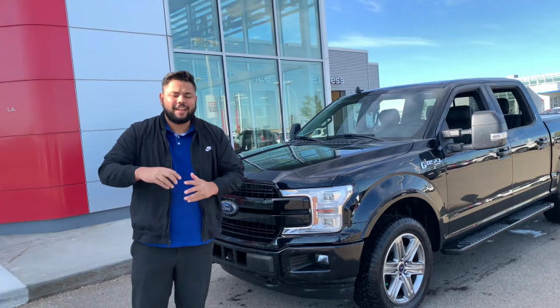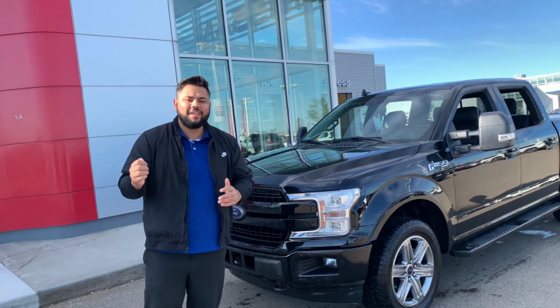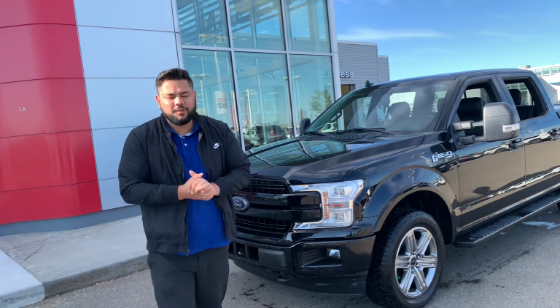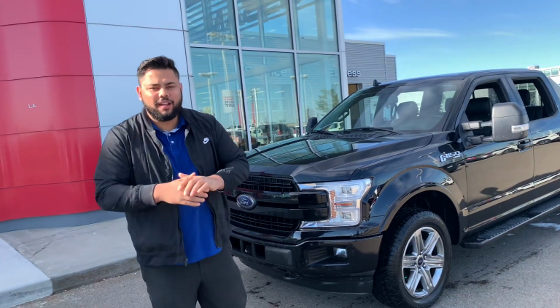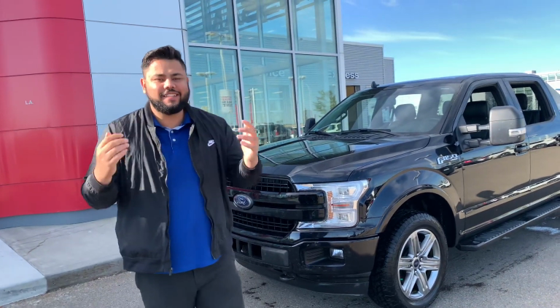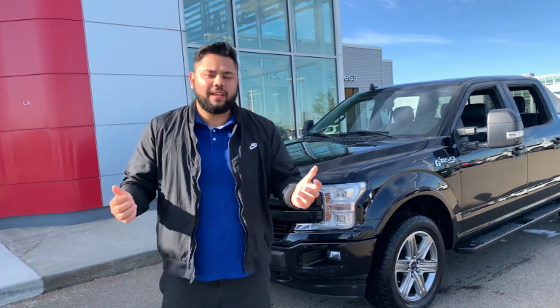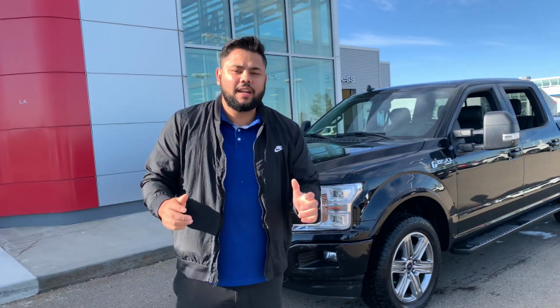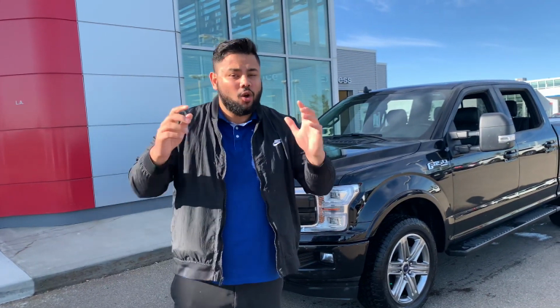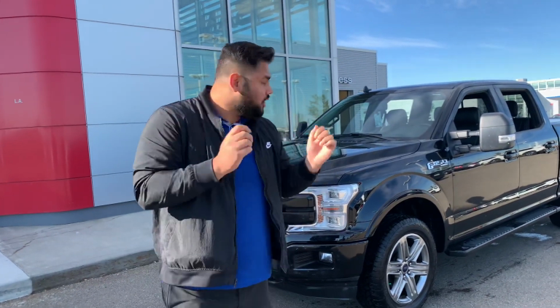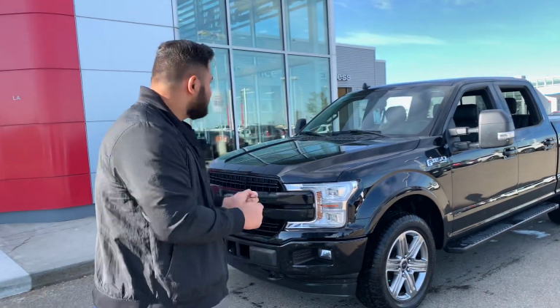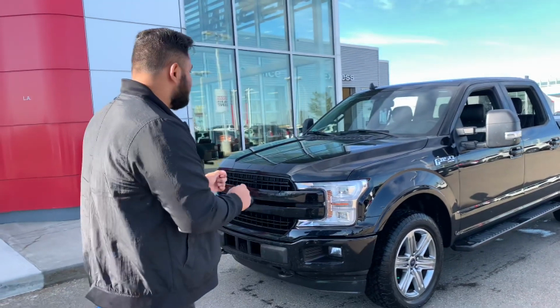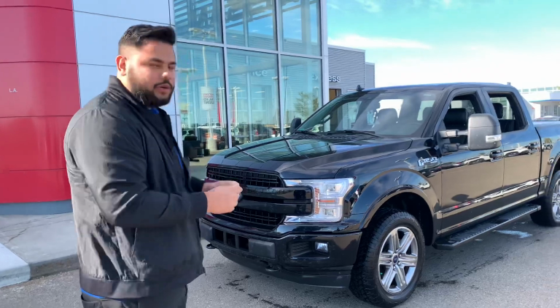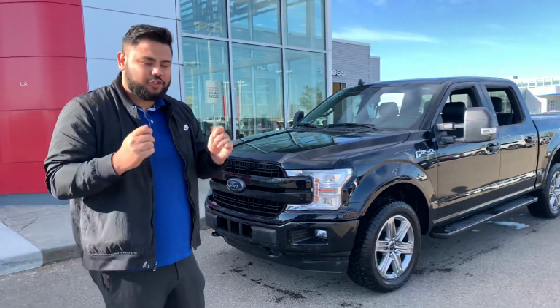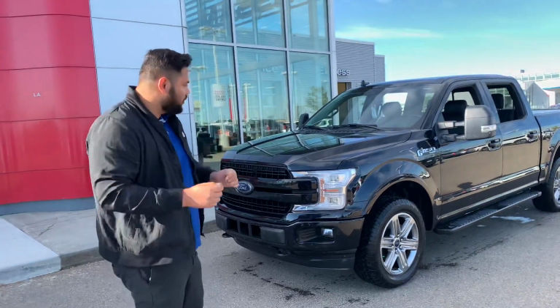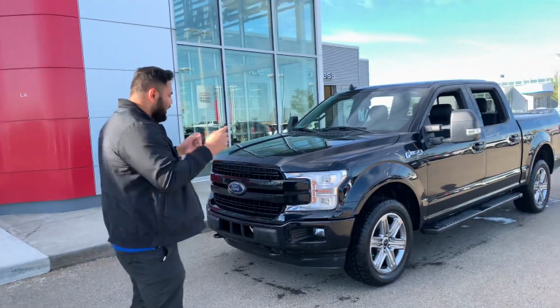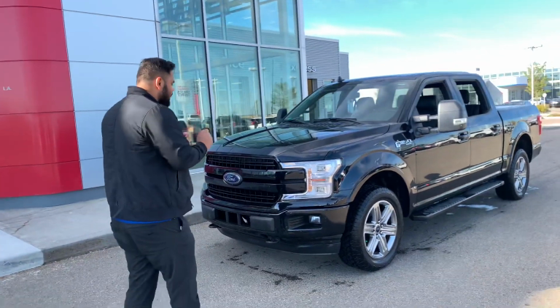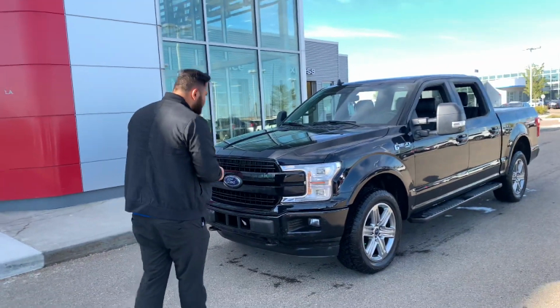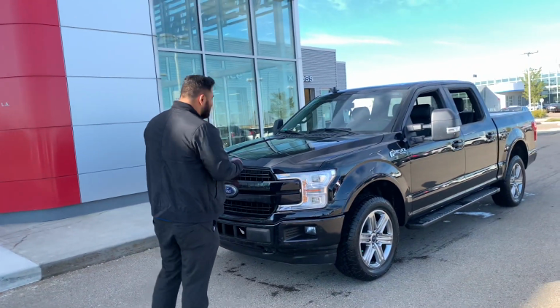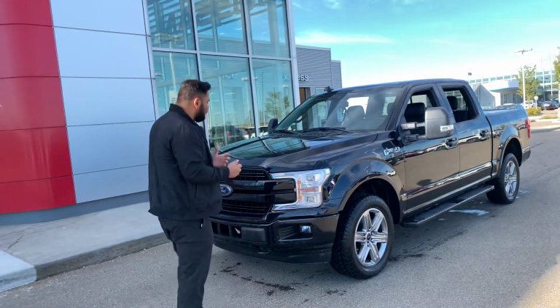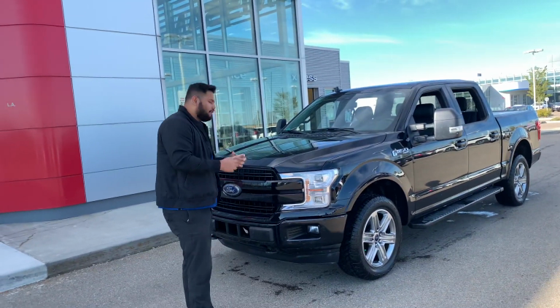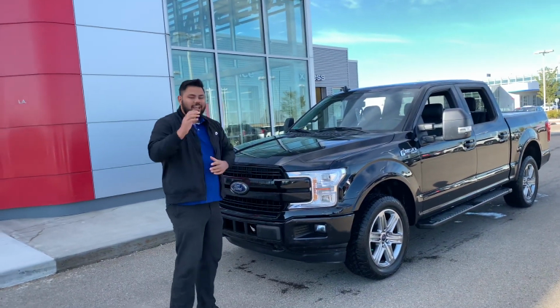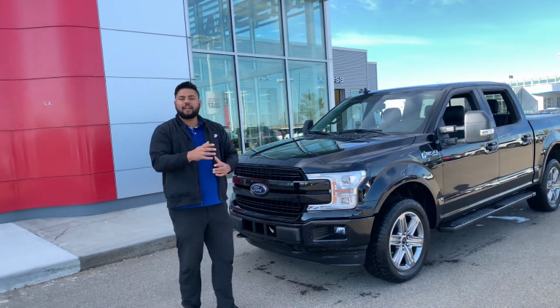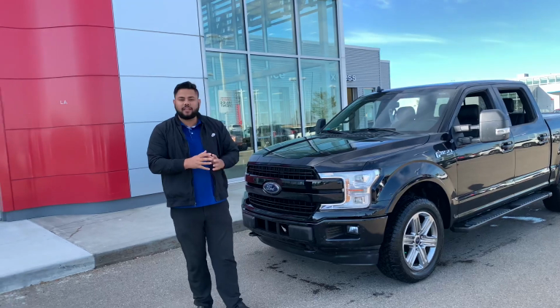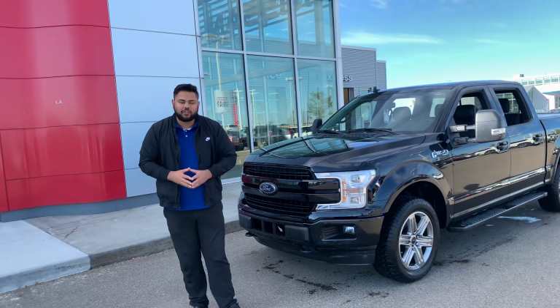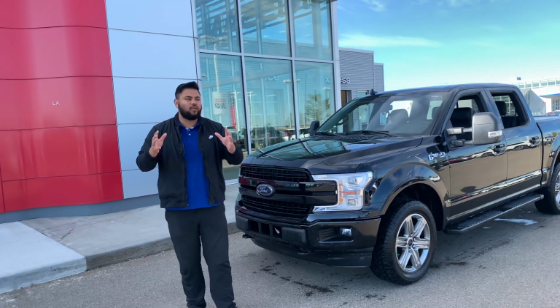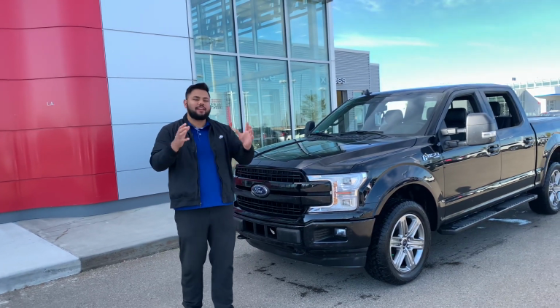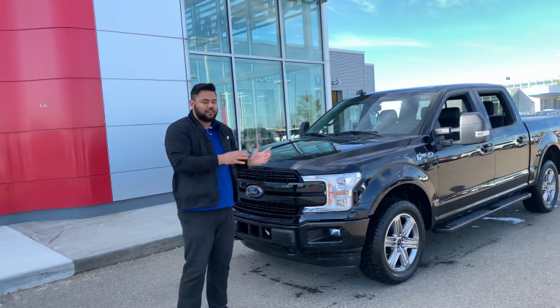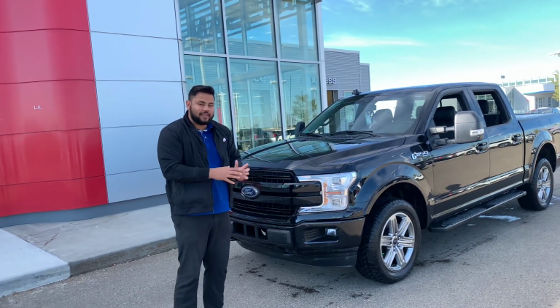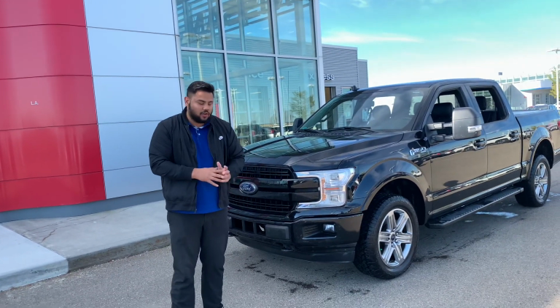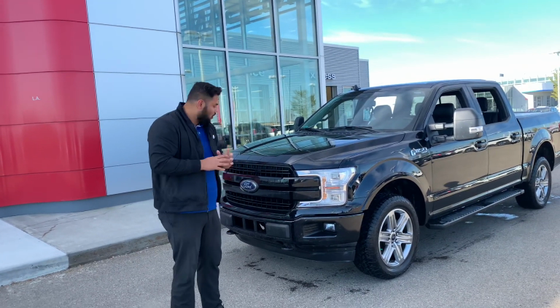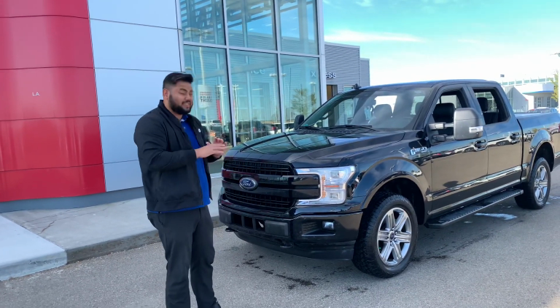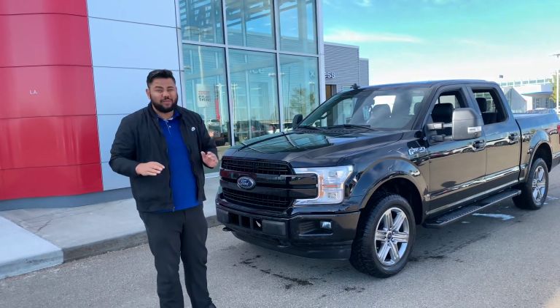Hey there, hope you're doing well. It's Ish with LA Nissan again. We just got this truck in, so I just want to quickly show it to you. It's the same 2018 F-150, exact same as that red truck, but it only has 39,000 kilometers on it, which is extremely low.